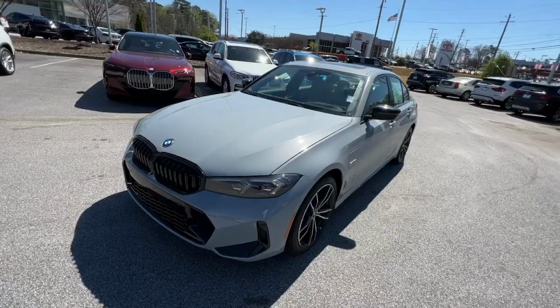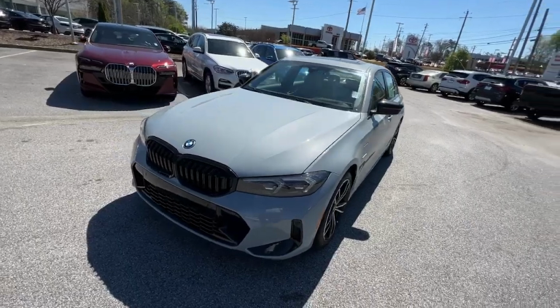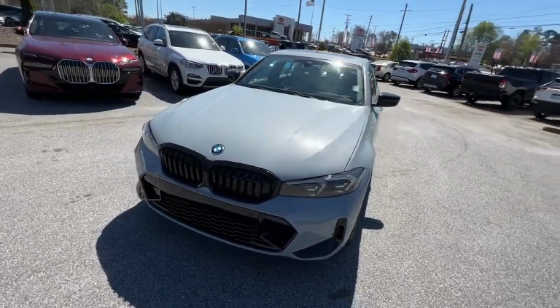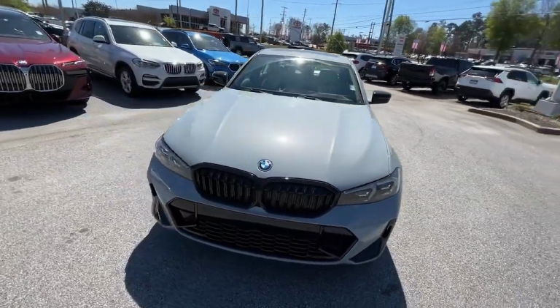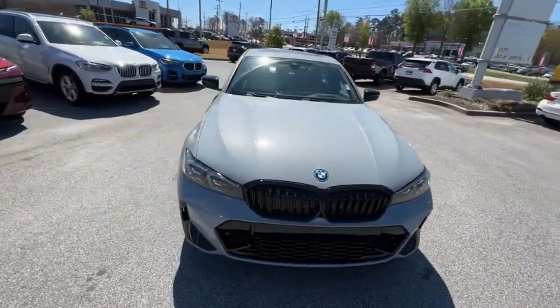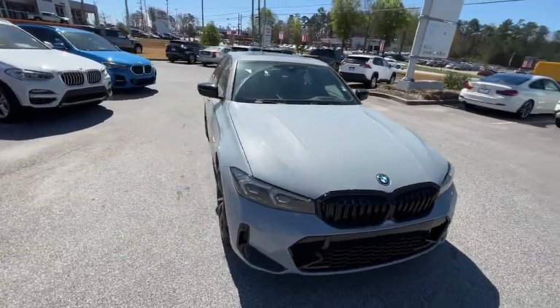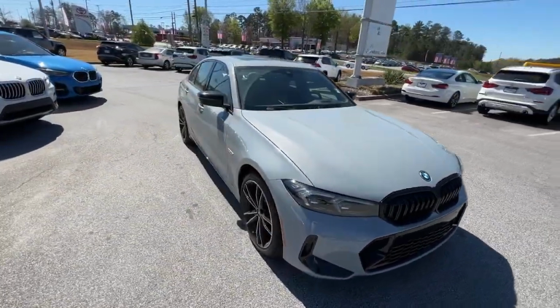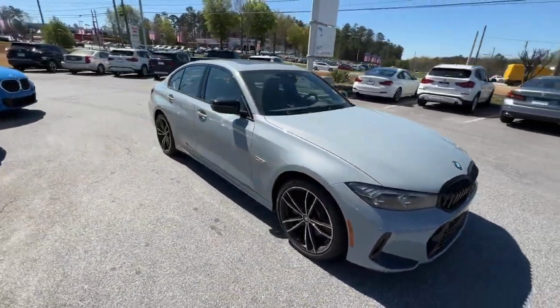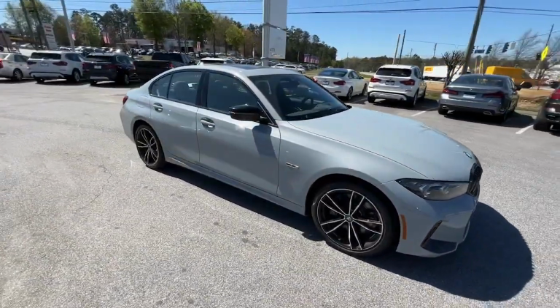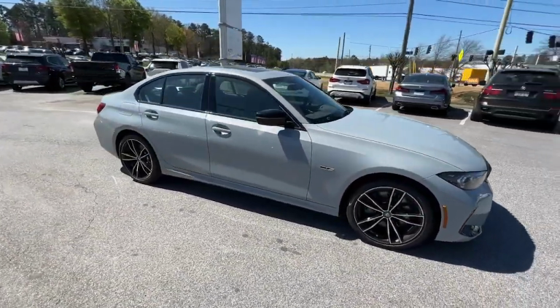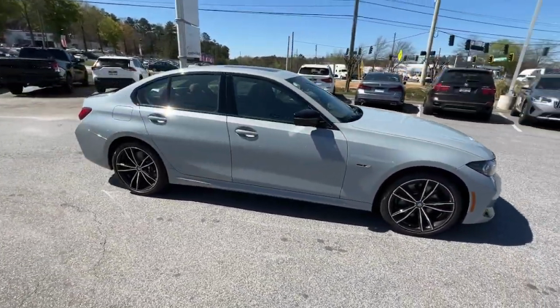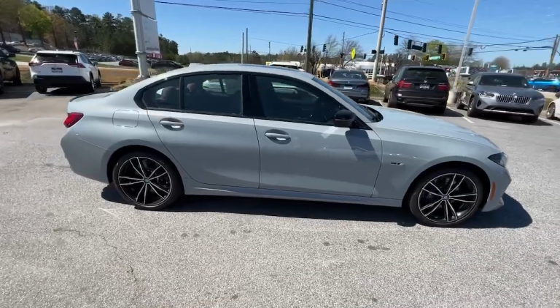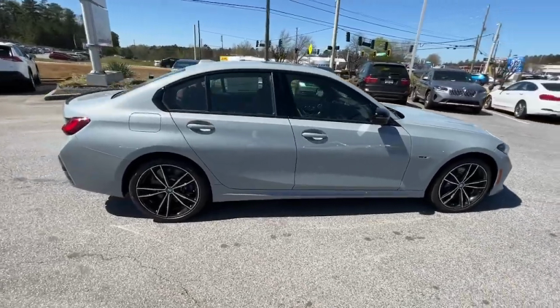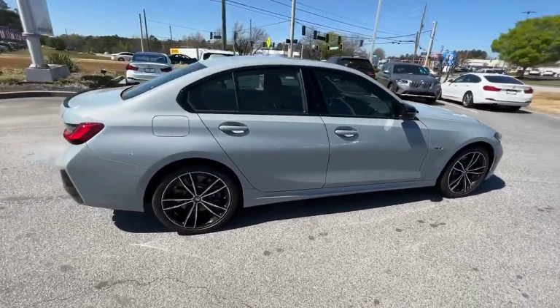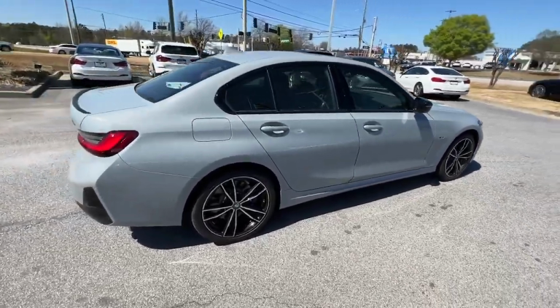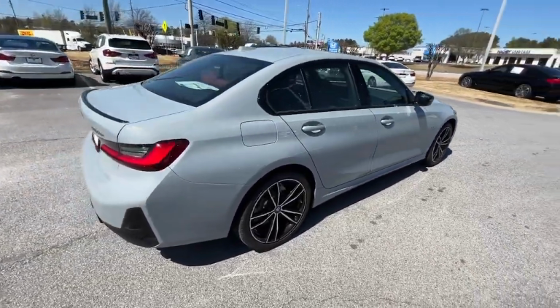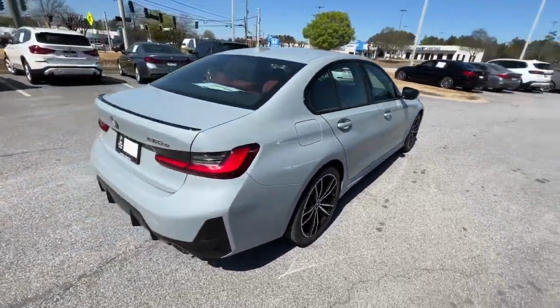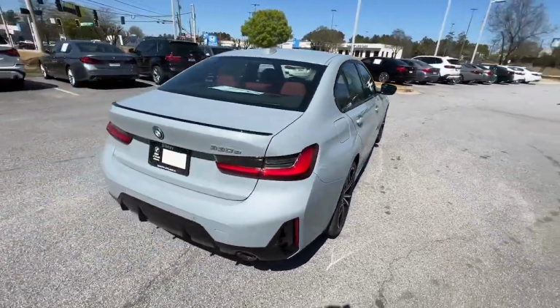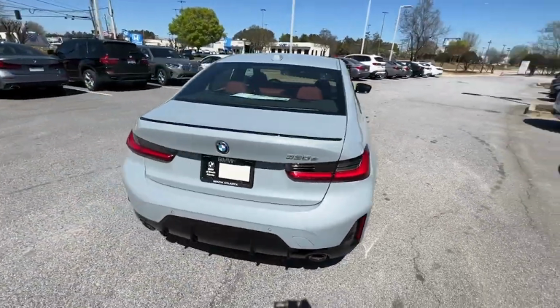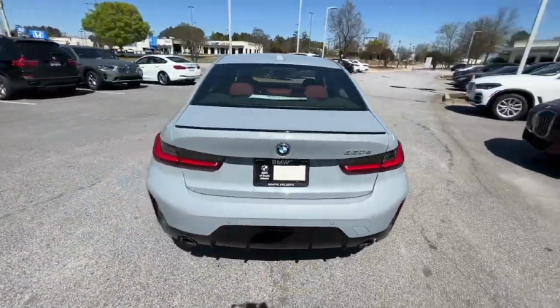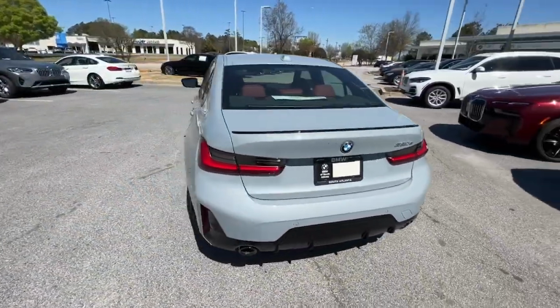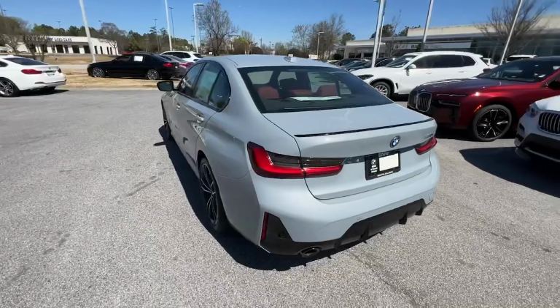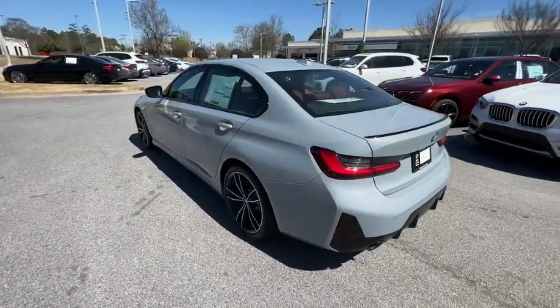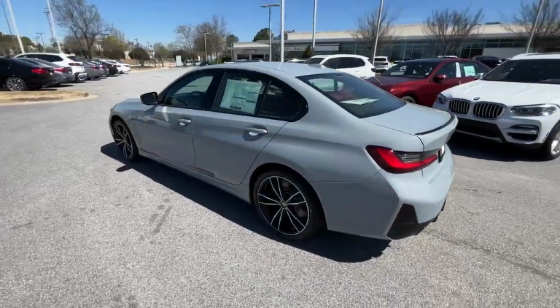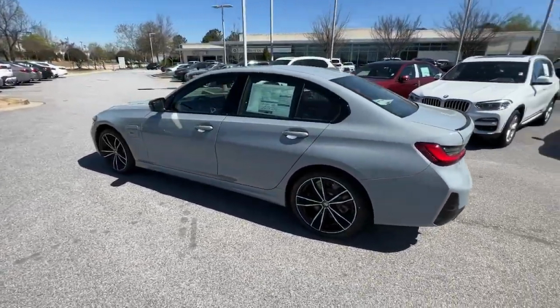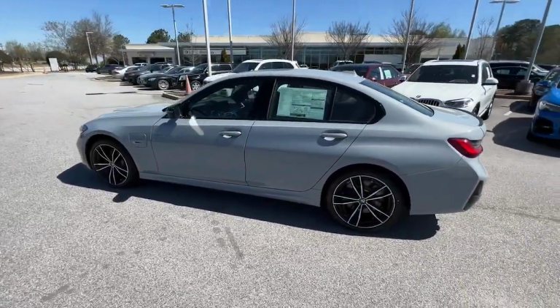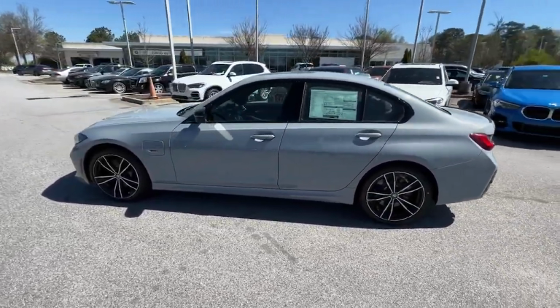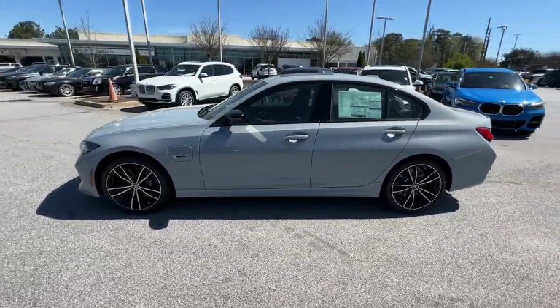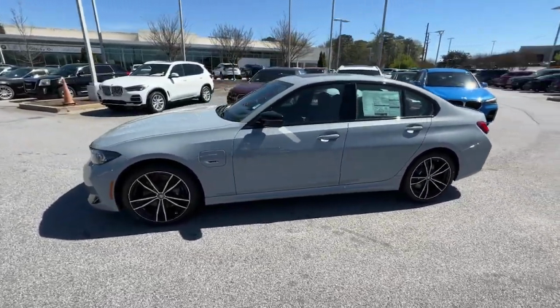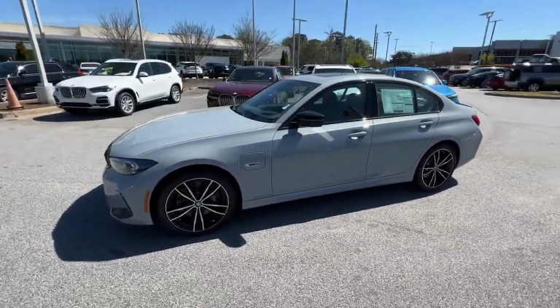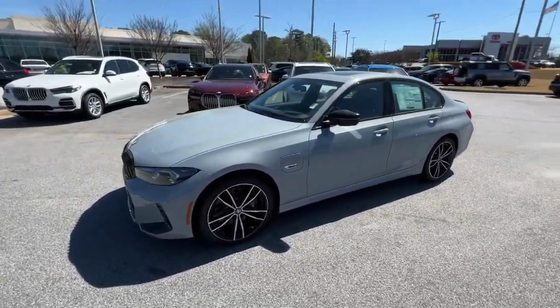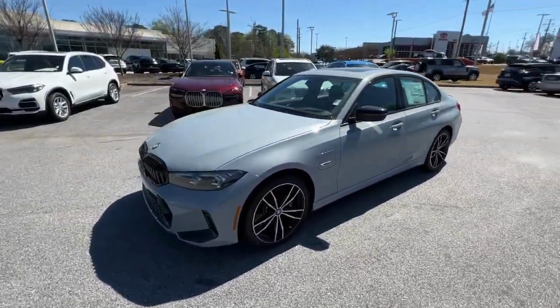Hop into the 2023 BMW 325i. Treat yourself to a test drive today. Our staff will toss you the keys and give you an outstanding customer experience. The following are some of this vehicle's highlighted options.